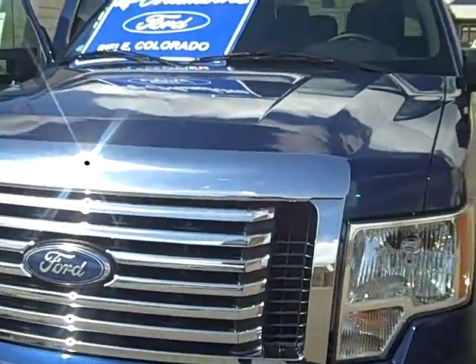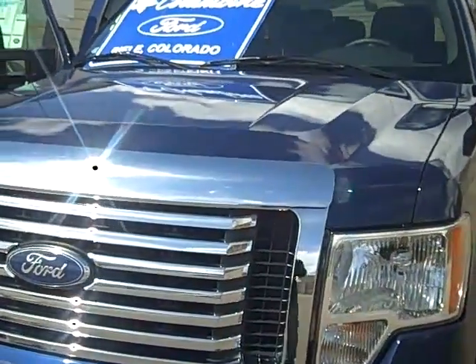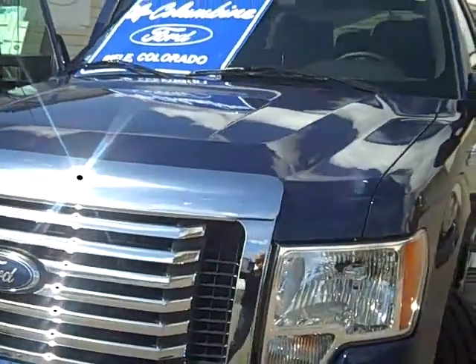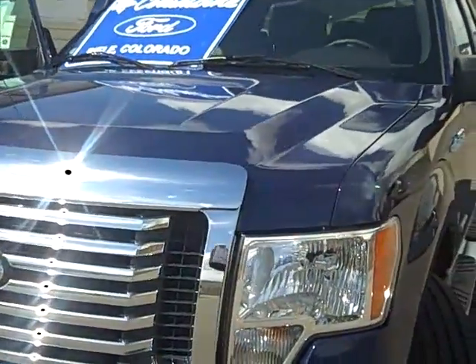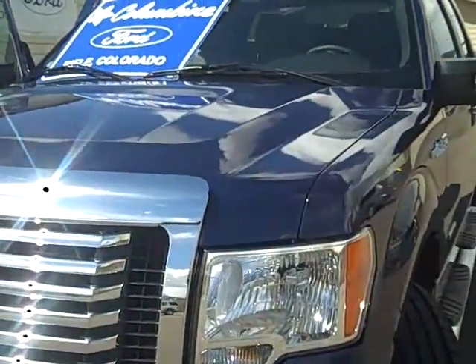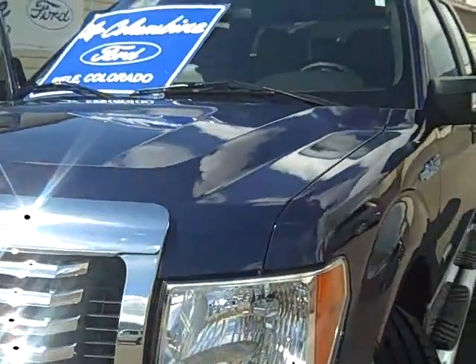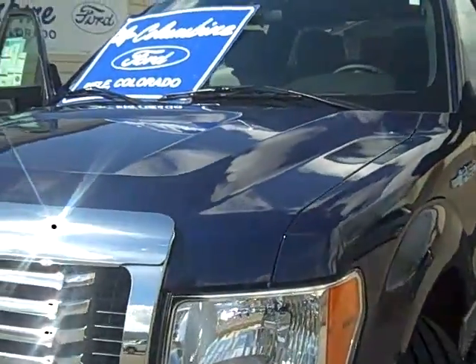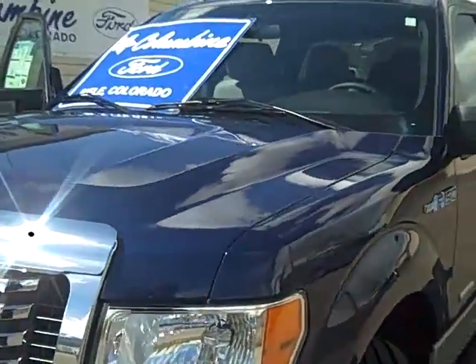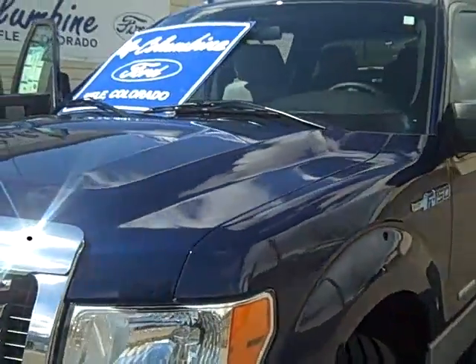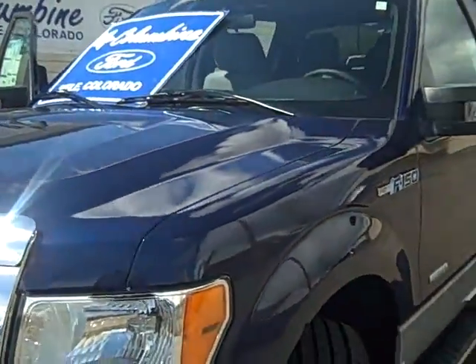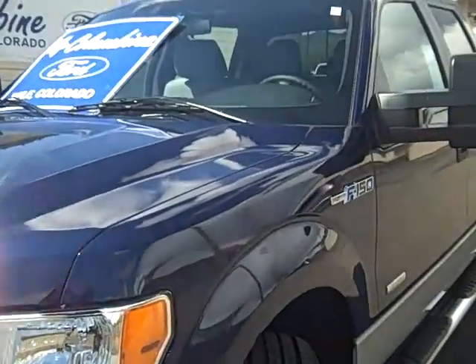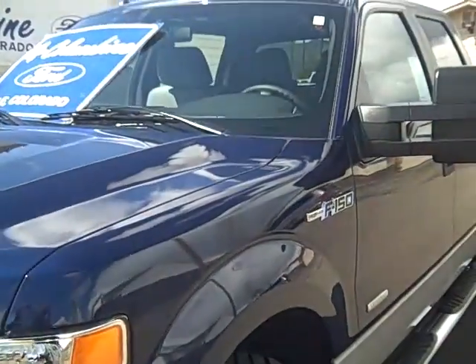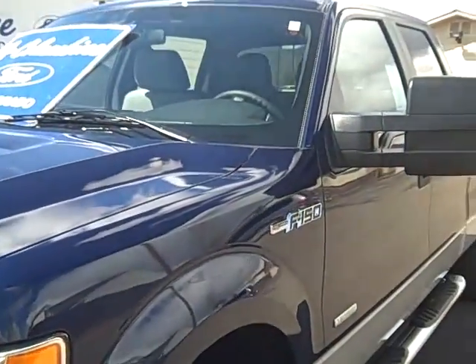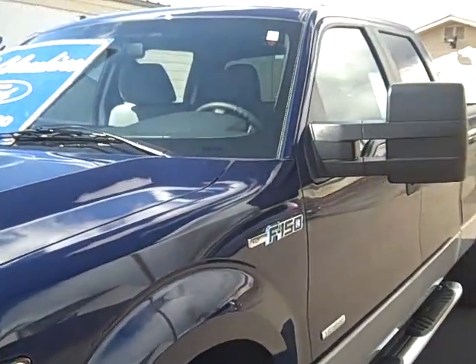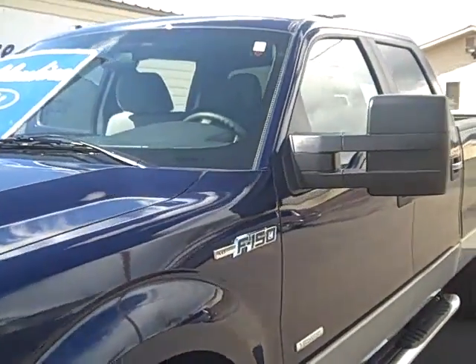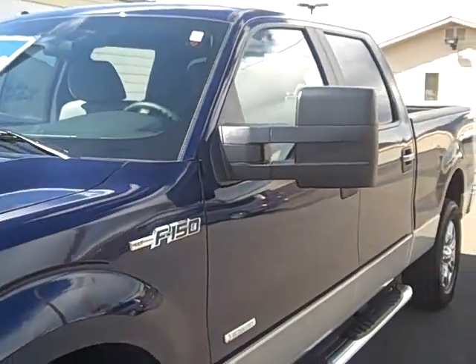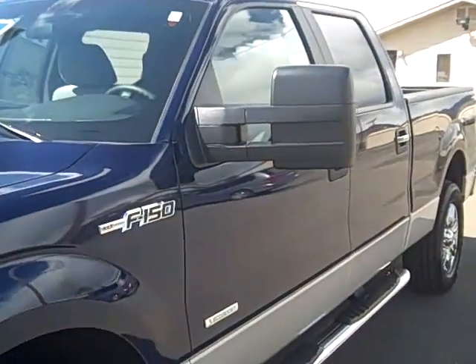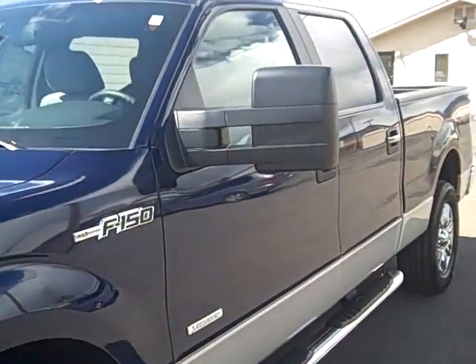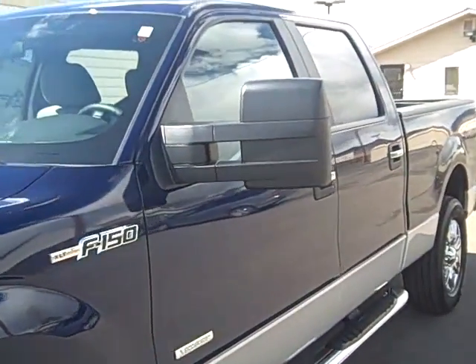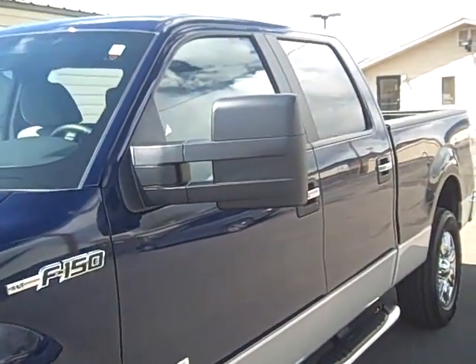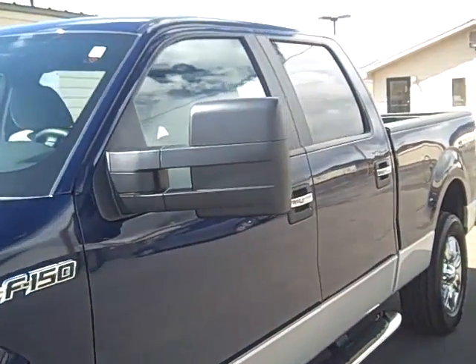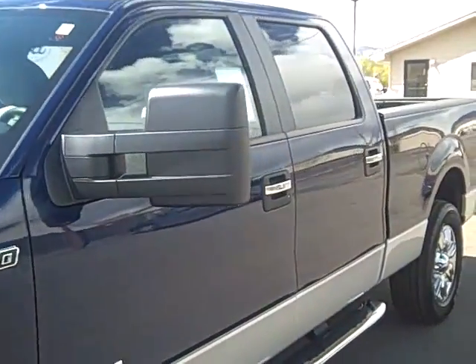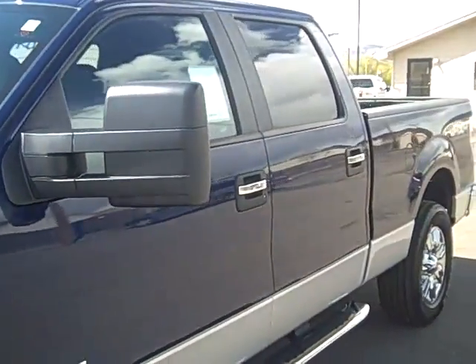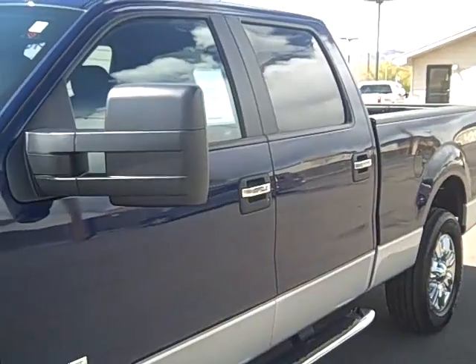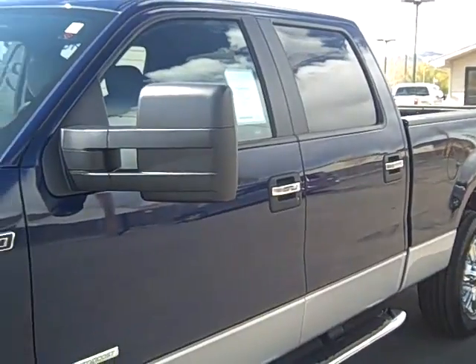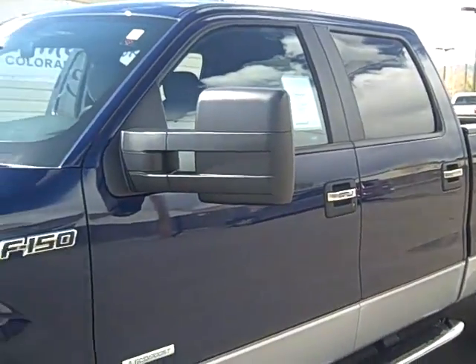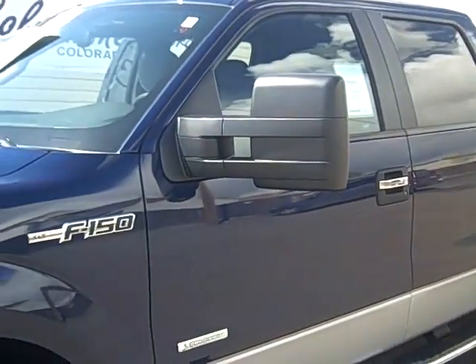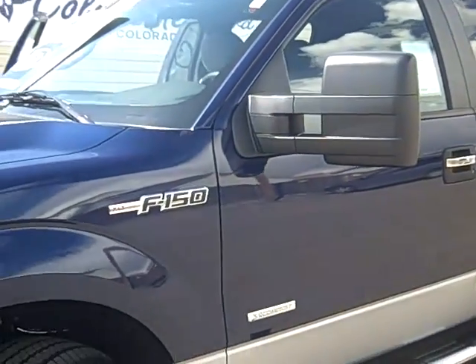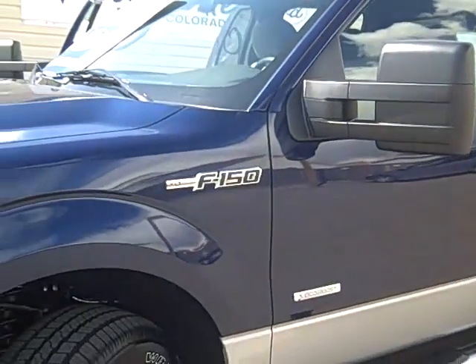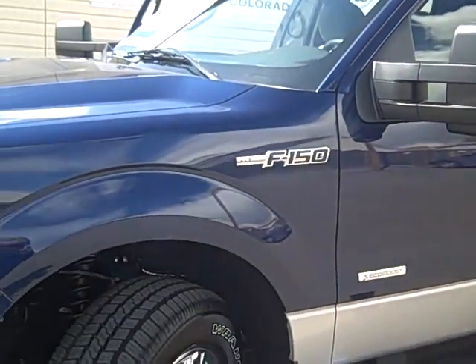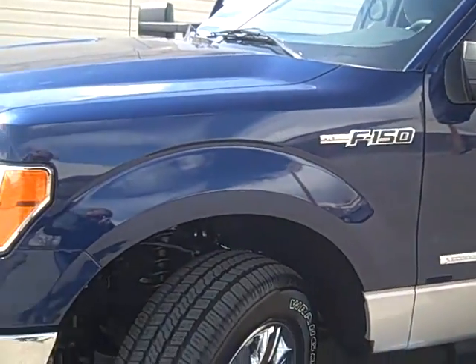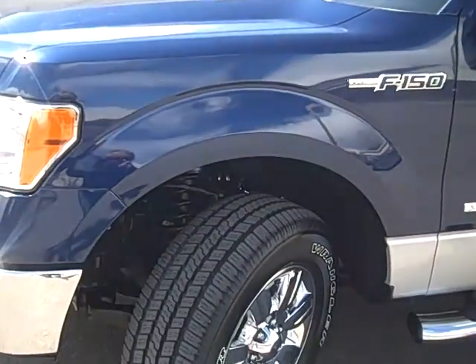We'll walk around and show you the interior in just a moment. If you'd like to see a full list of equipment, please go to our website if you're not already there — it's ColumbineFord.com. We'll try and point out some of the nice features today though.